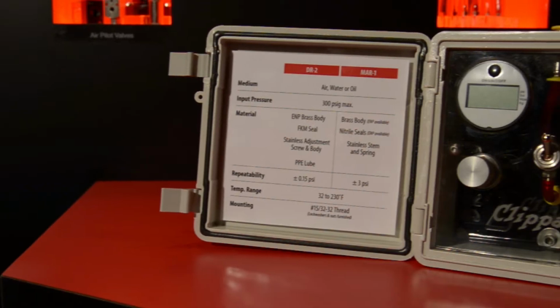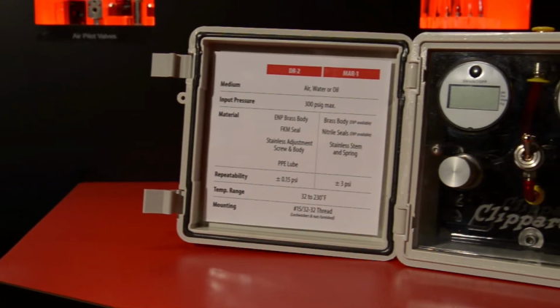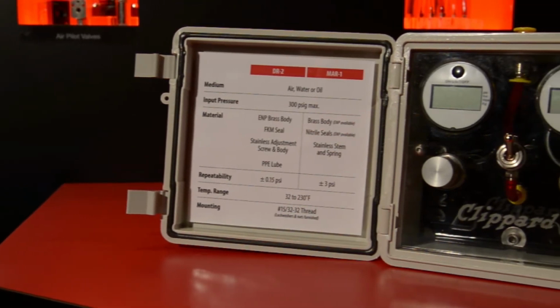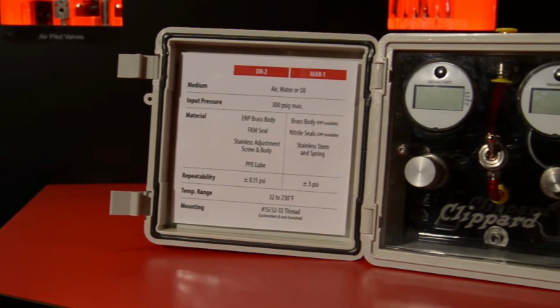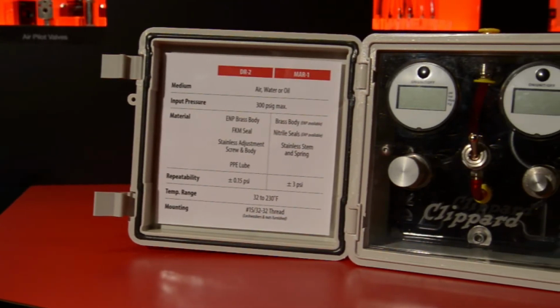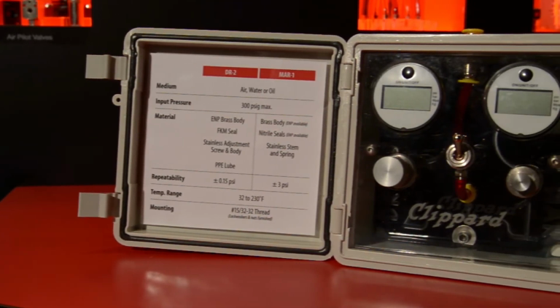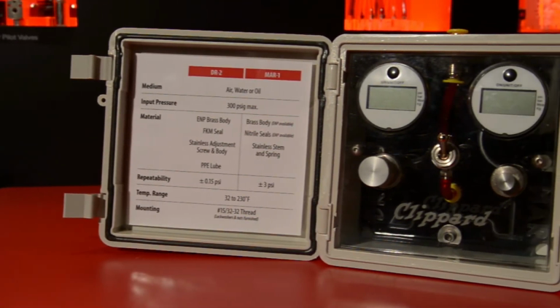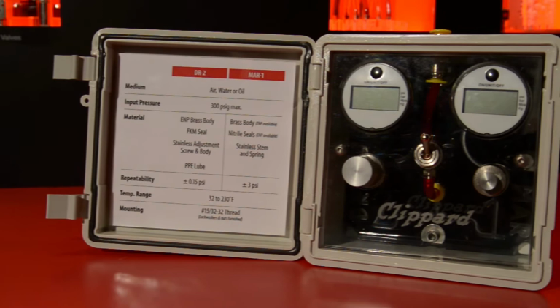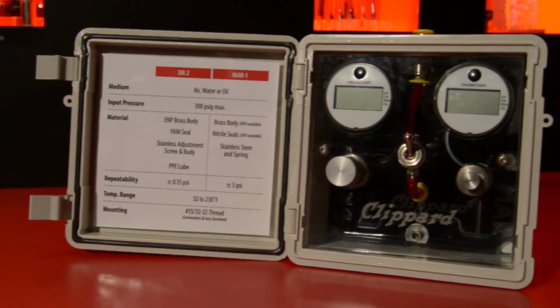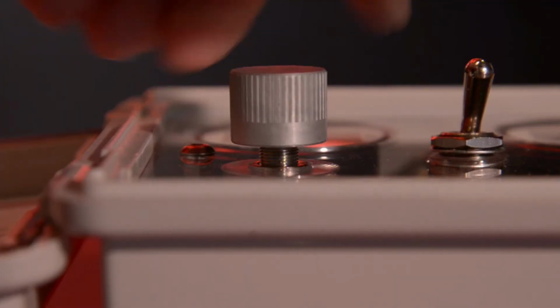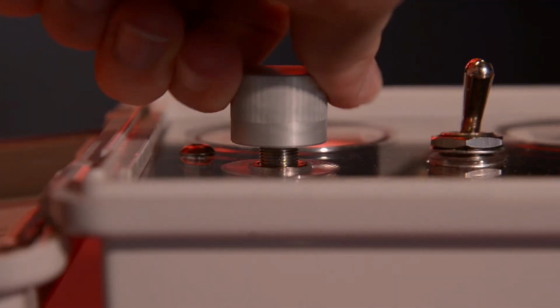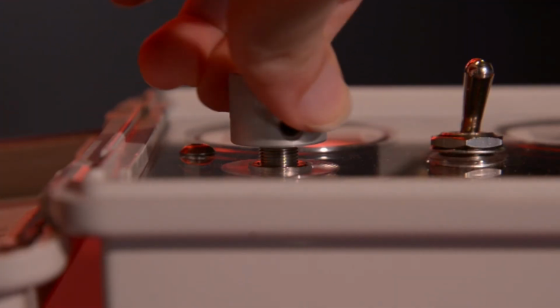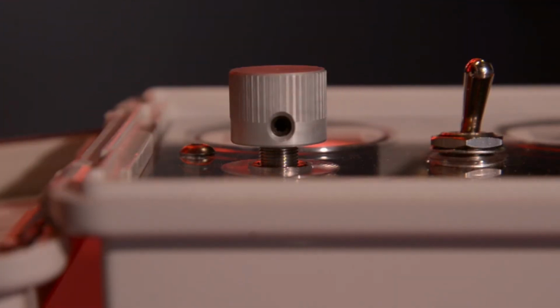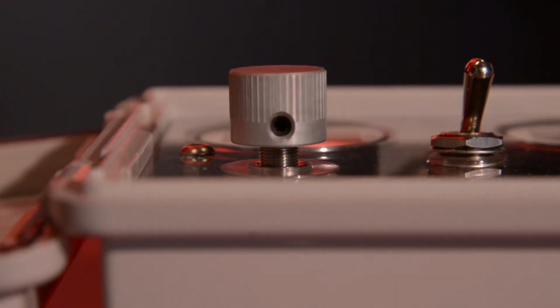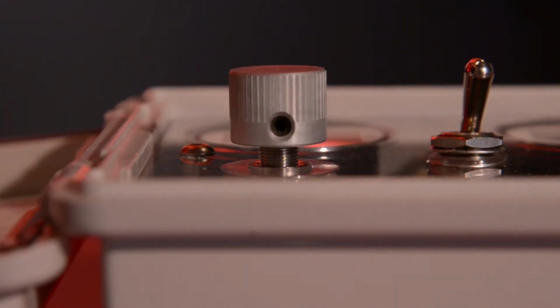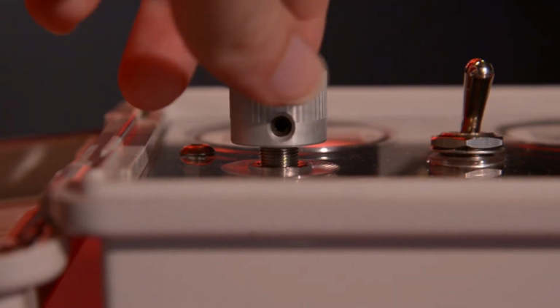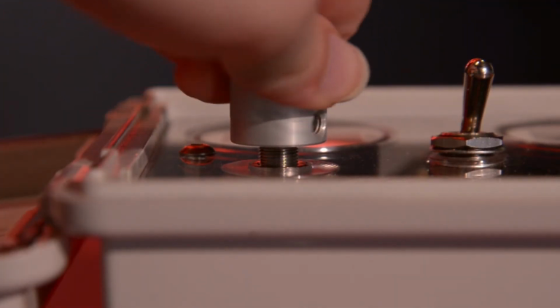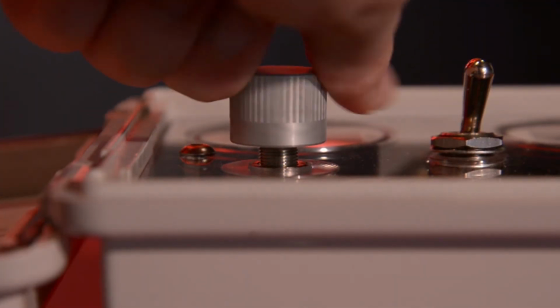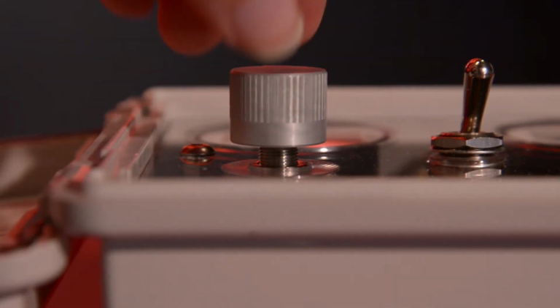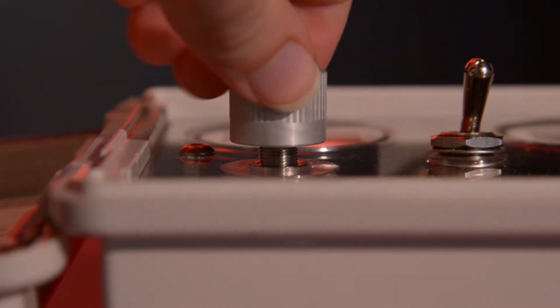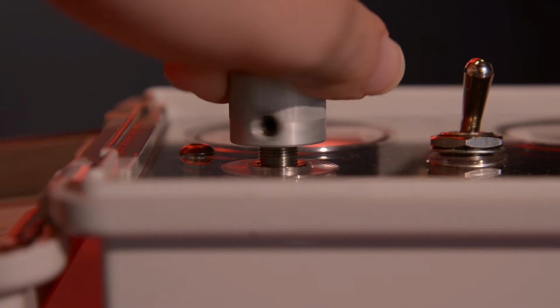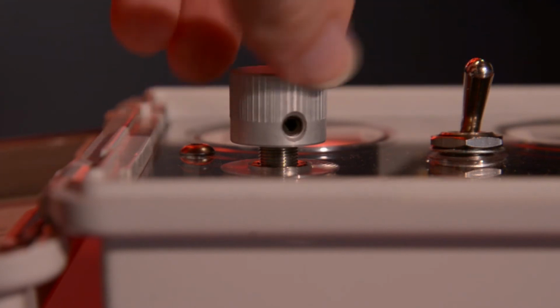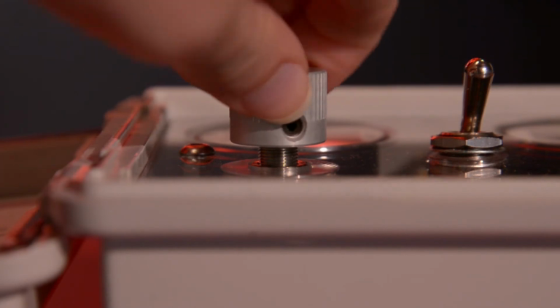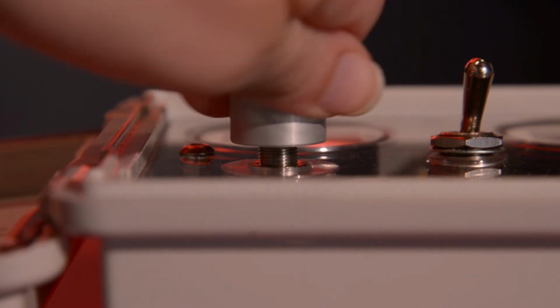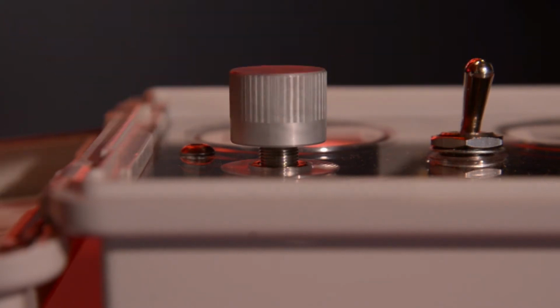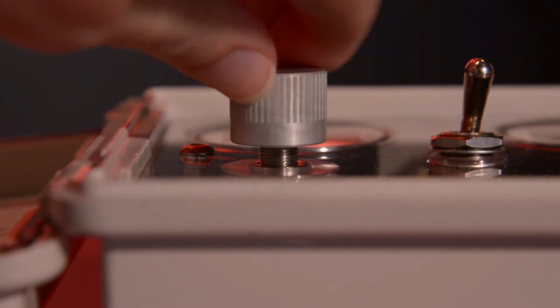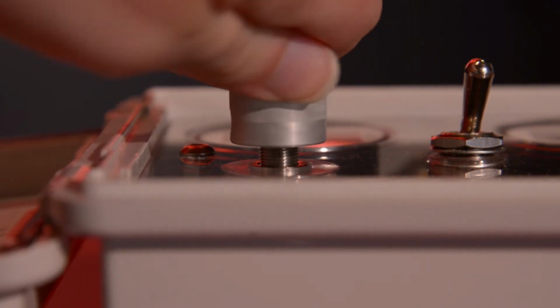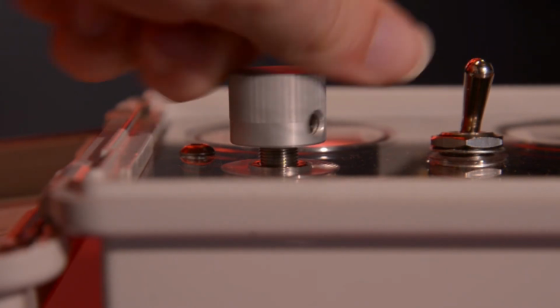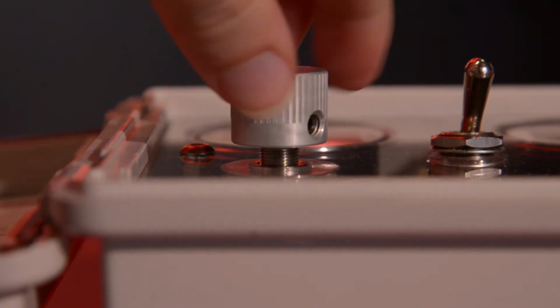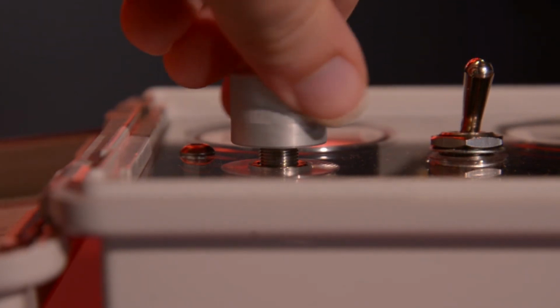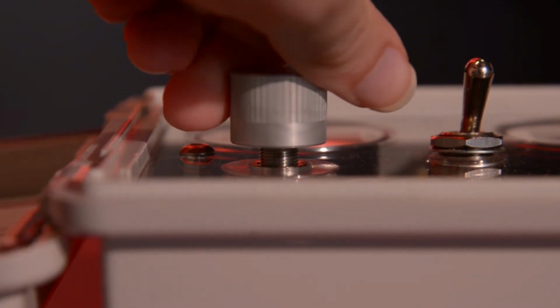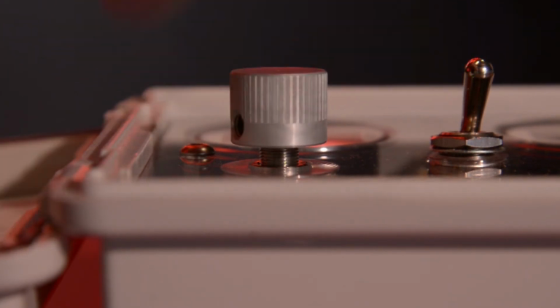Available in multiple configurations, a unique feature is the adjustment knob, which does not travel up or down when adjustments are made, allowing for consistent height from a panel where indicator marks or aesthetics are important.